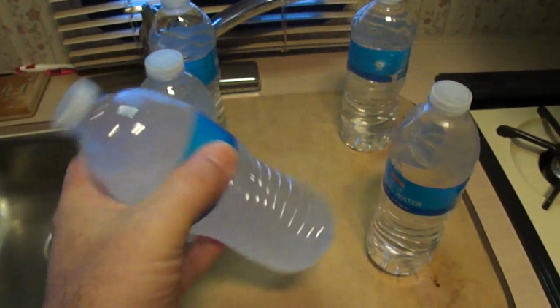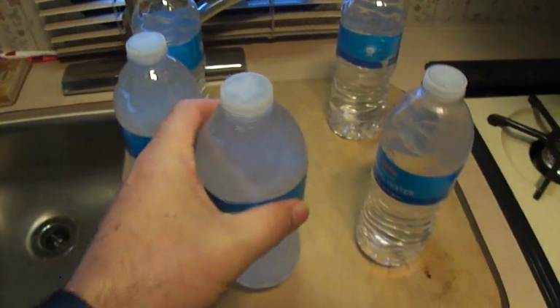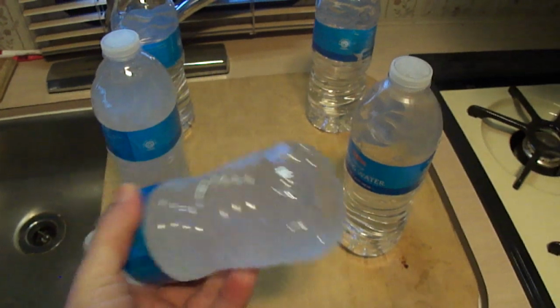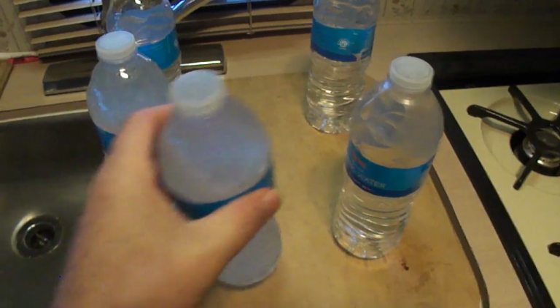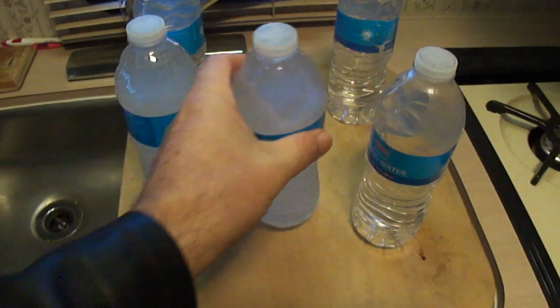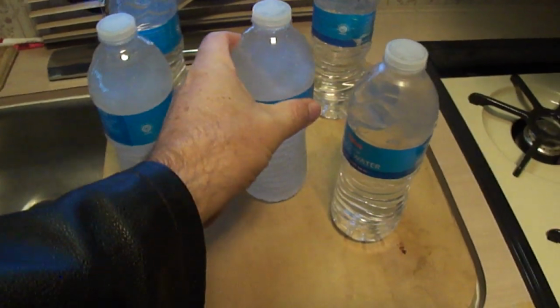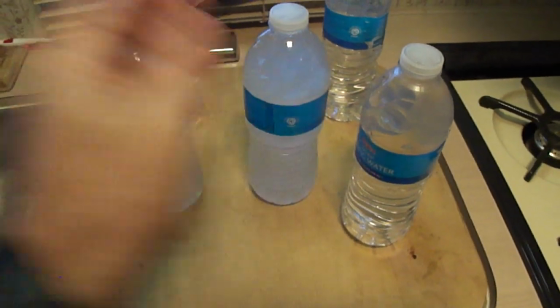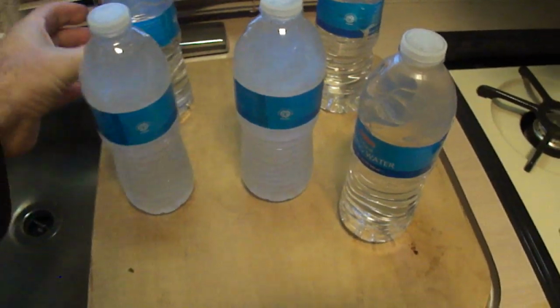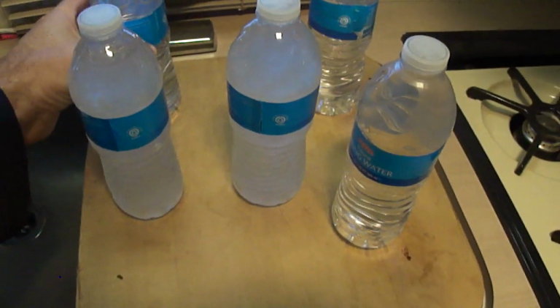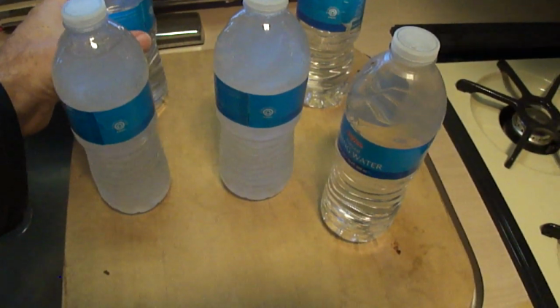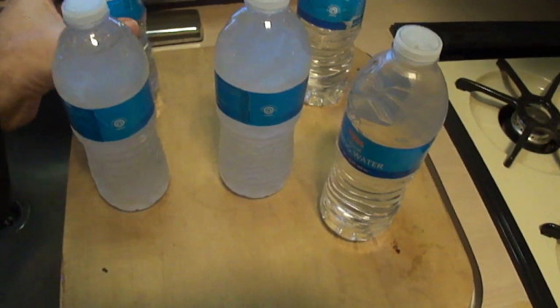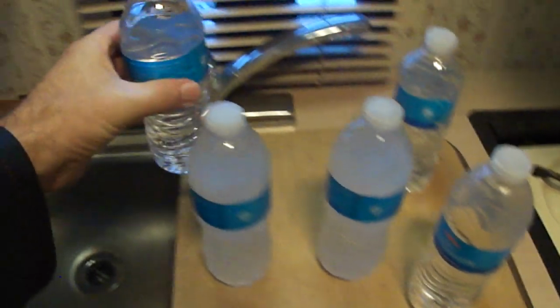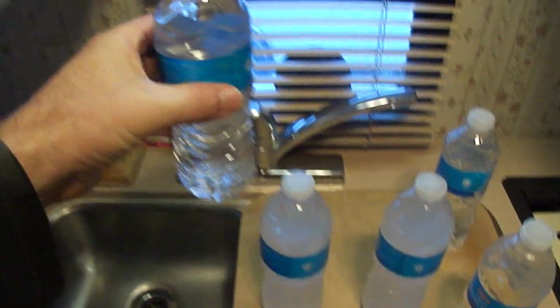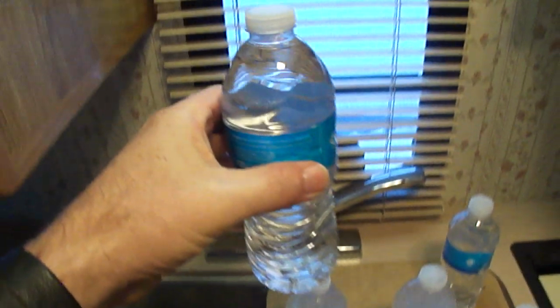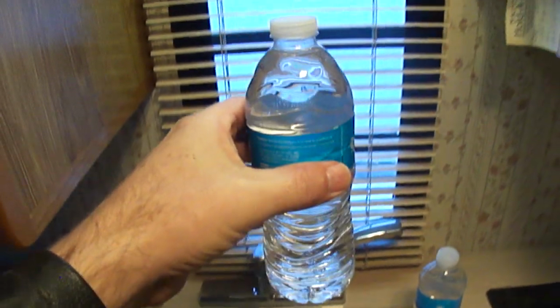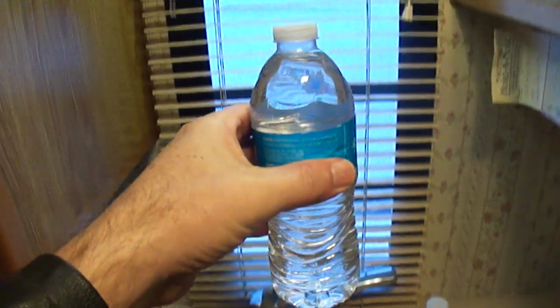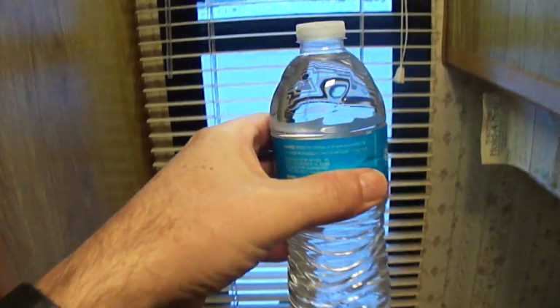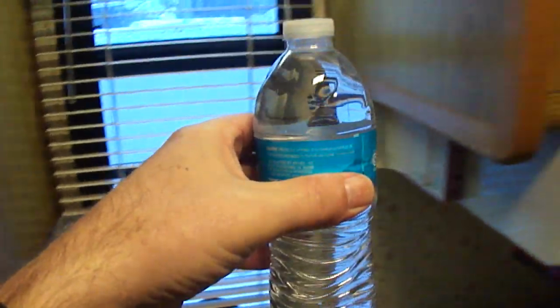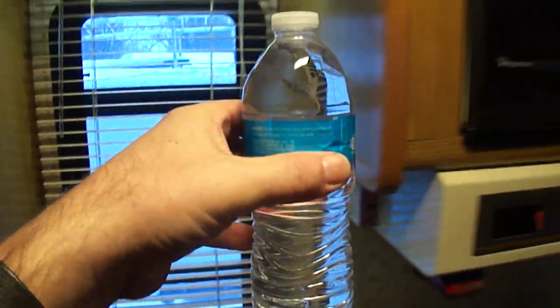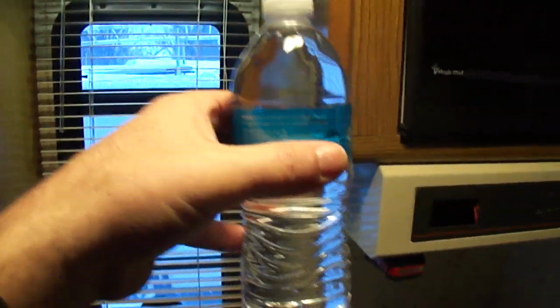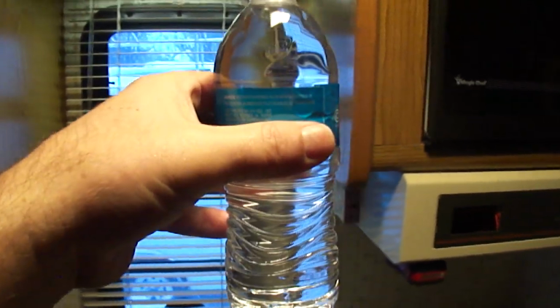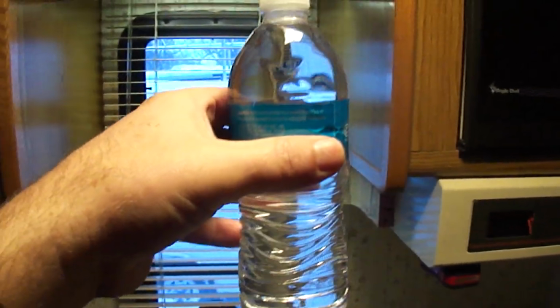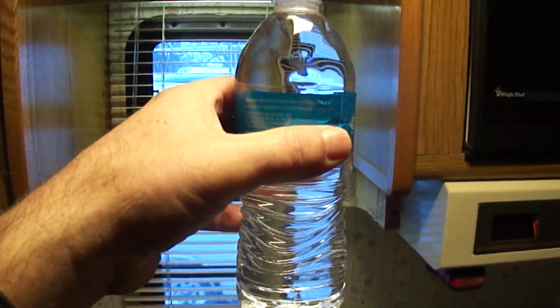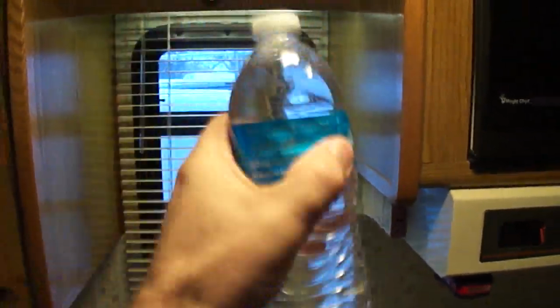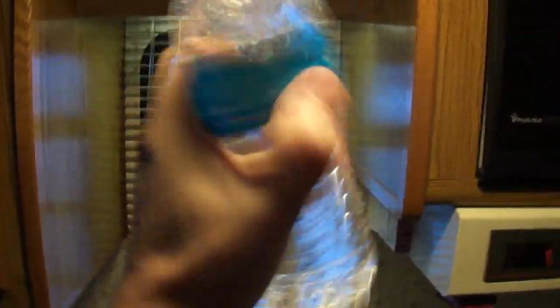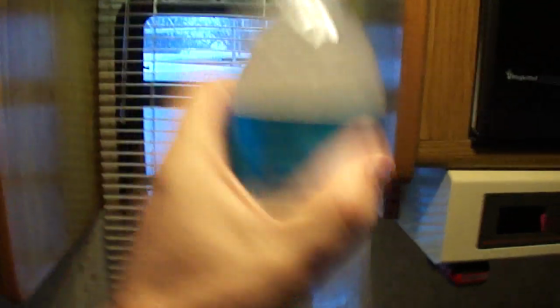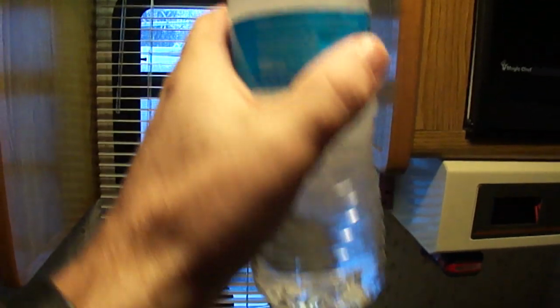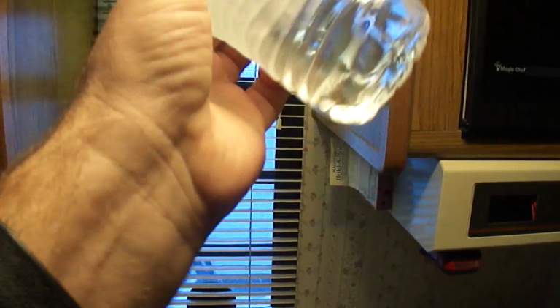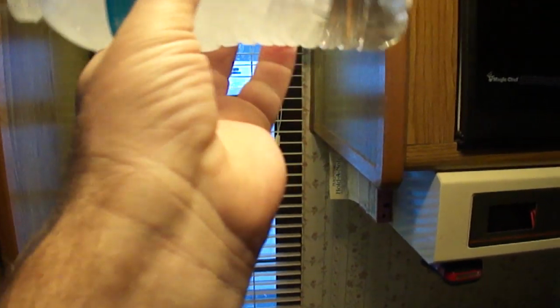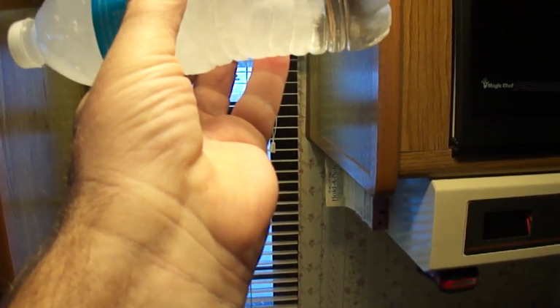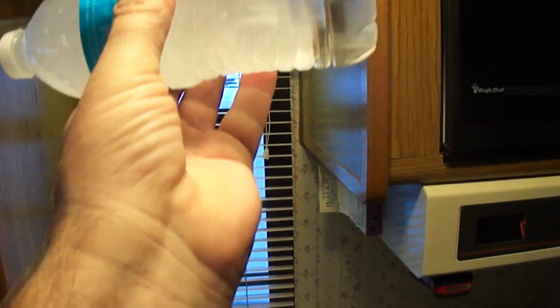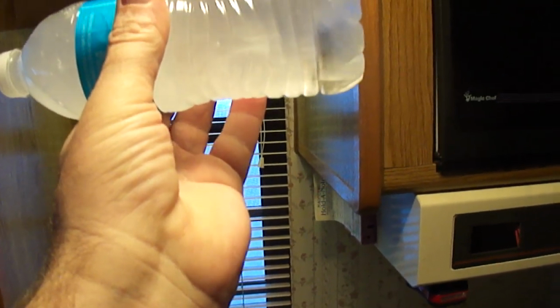Now let's see if we can shake up another one a little bit. Just liquid water — get it under the light here where you can take a good look at it, shake it a few times, and there it goes. Turned it to ice.